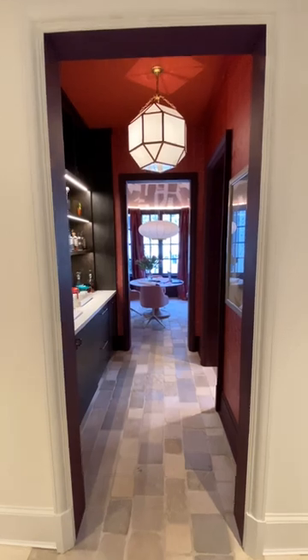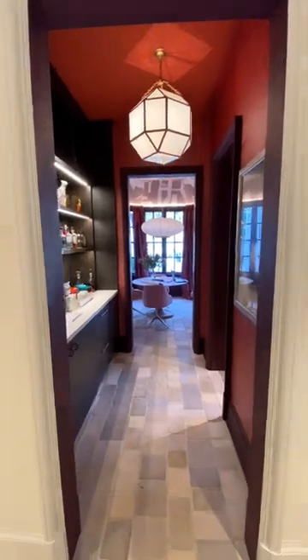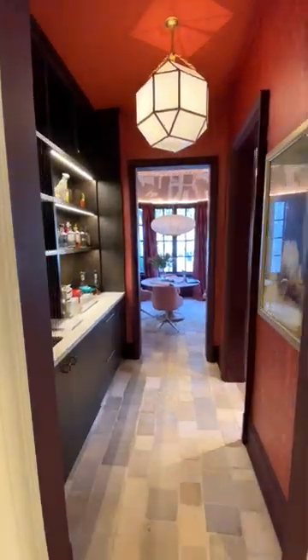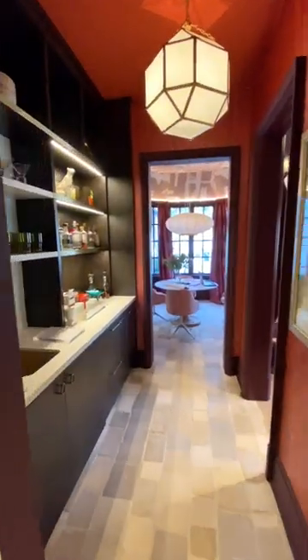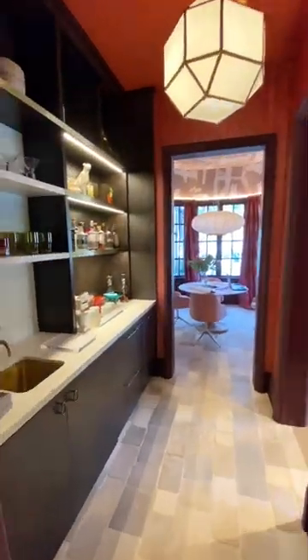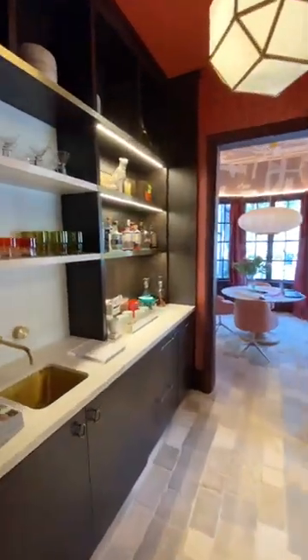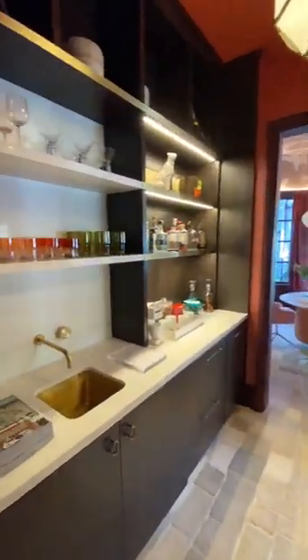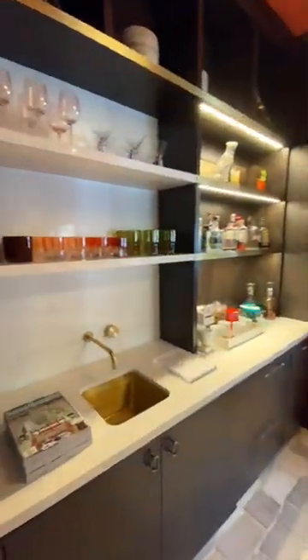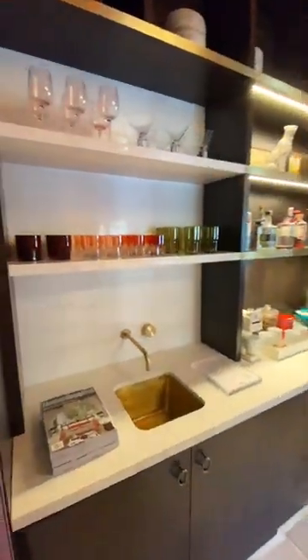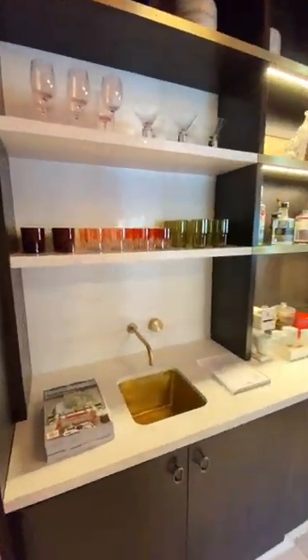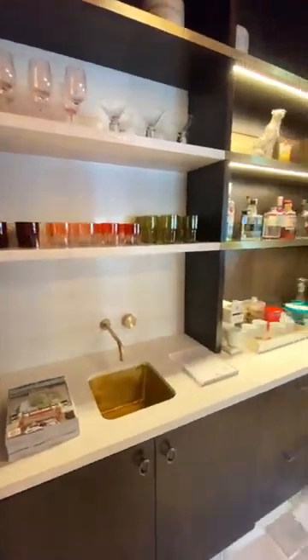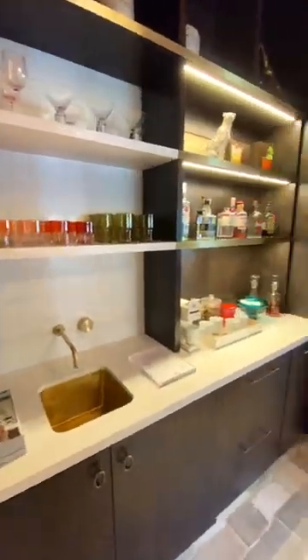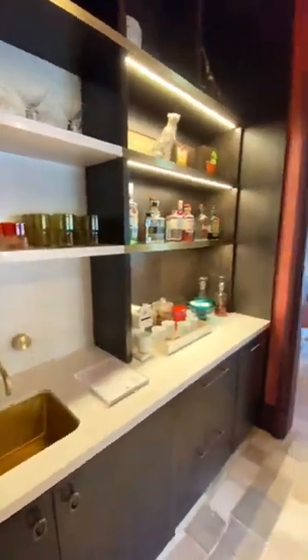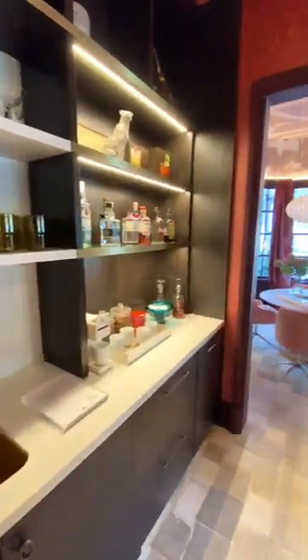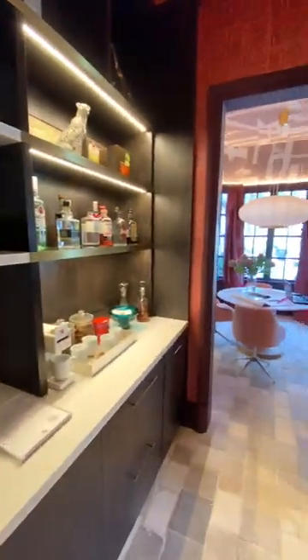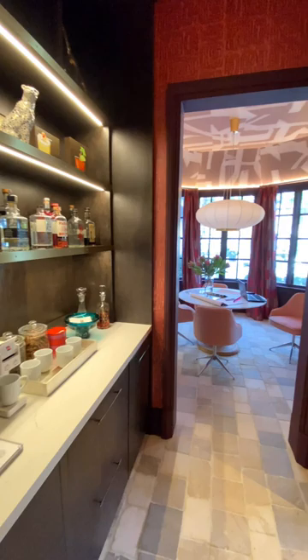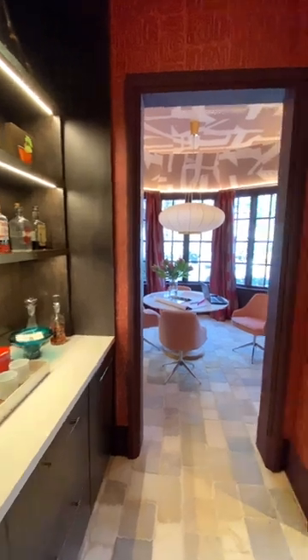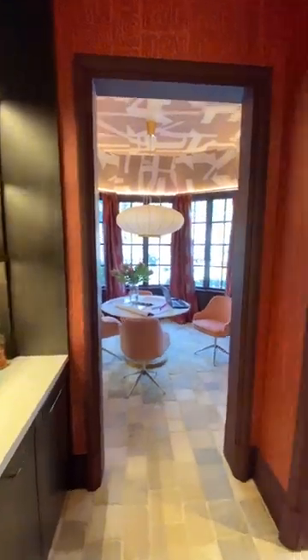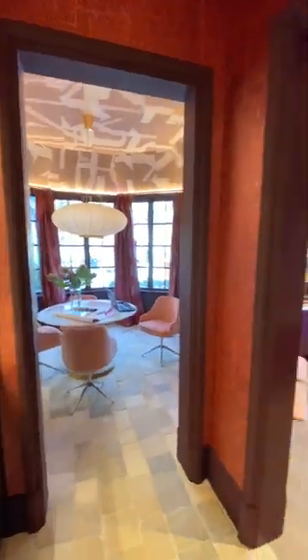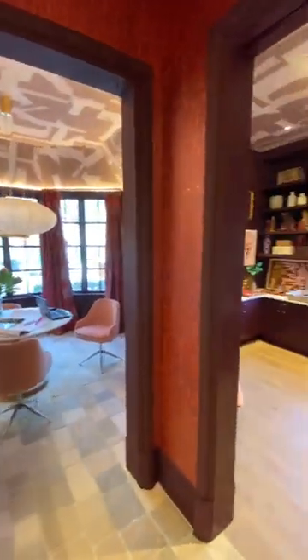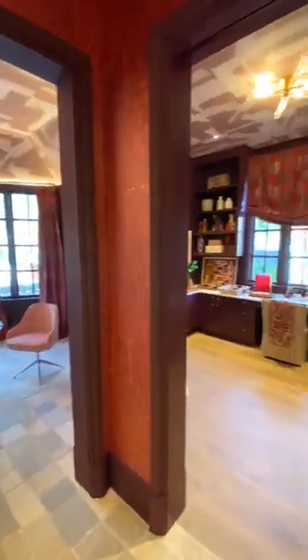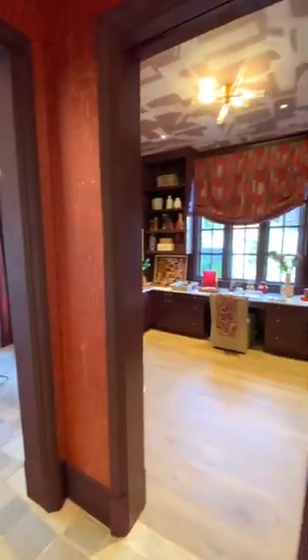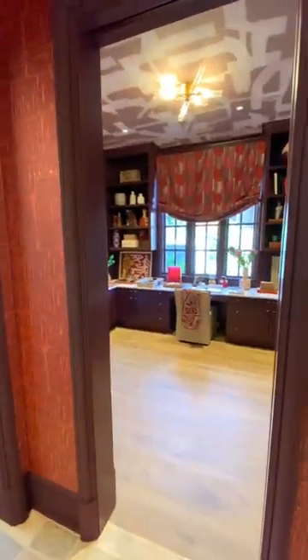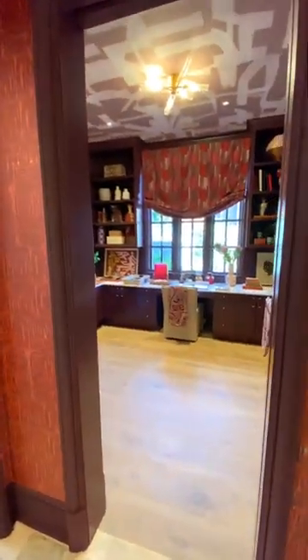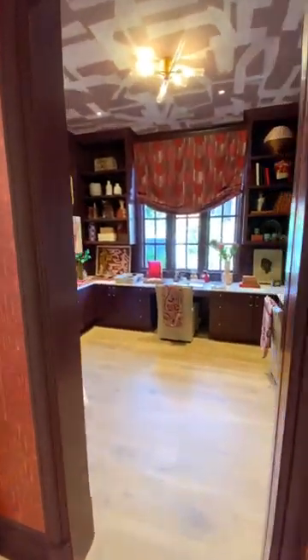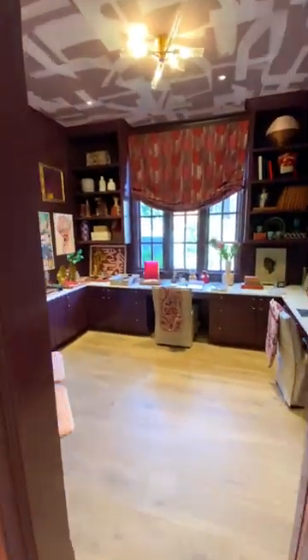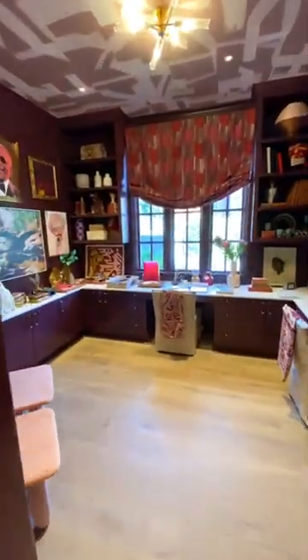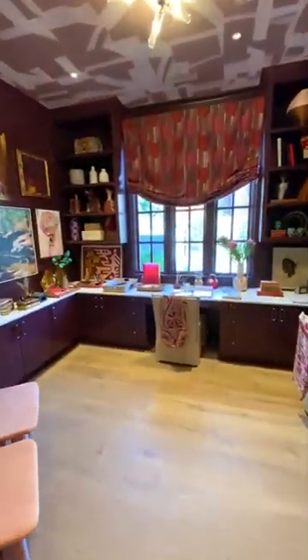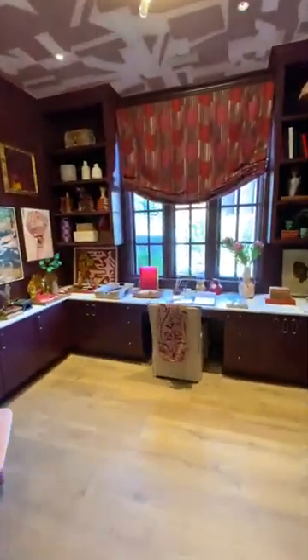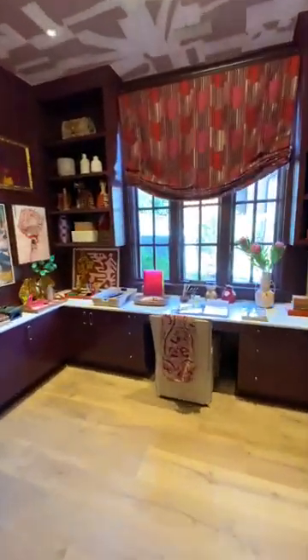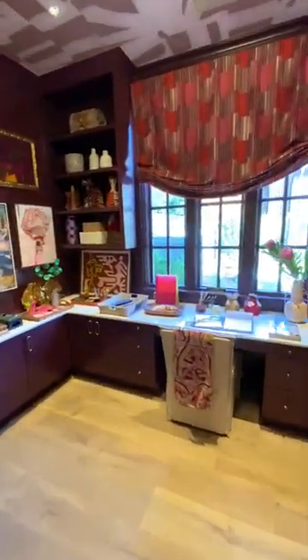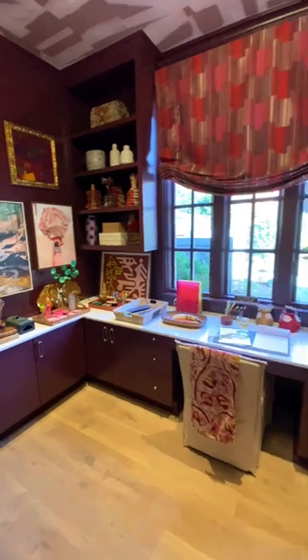This is the ultimate work-from-home wing. Yeah, you heard me right. I said wing. This designer completely transformed three underutilized spaces and honestly, I've never wanted to work more in my life.